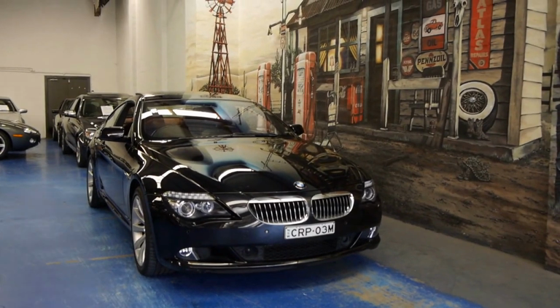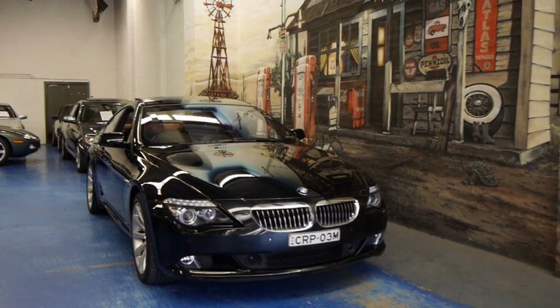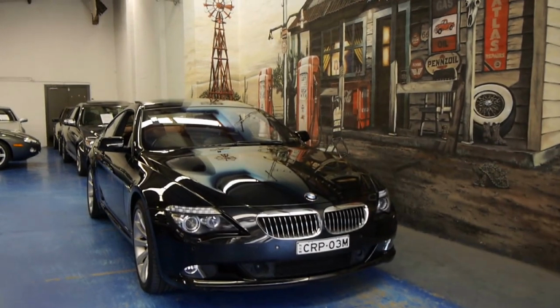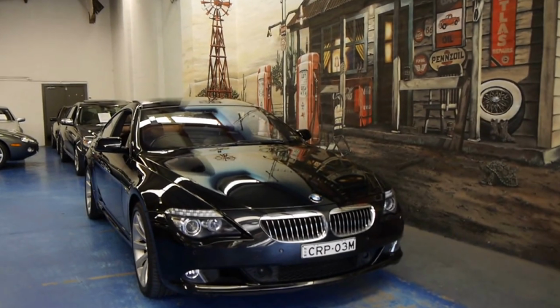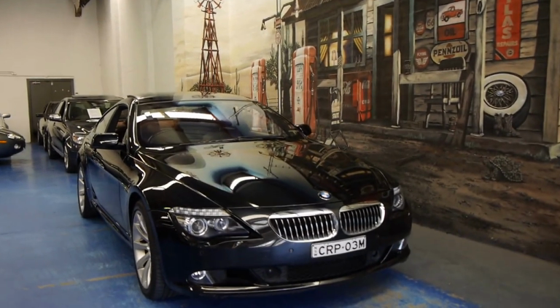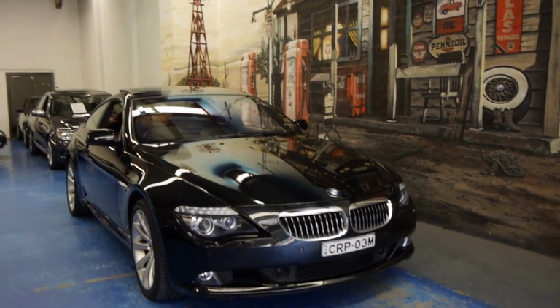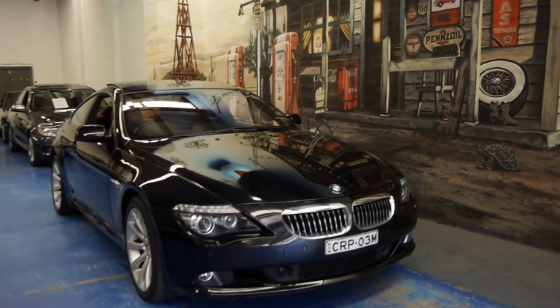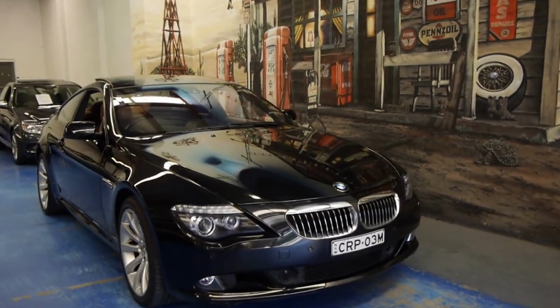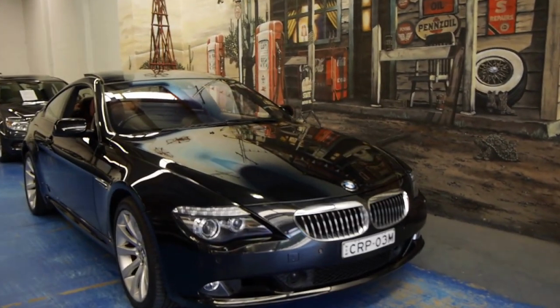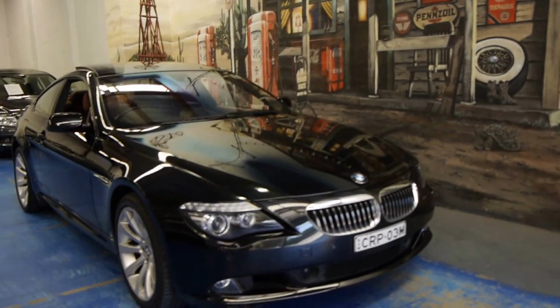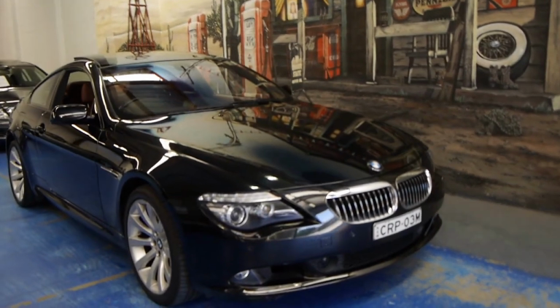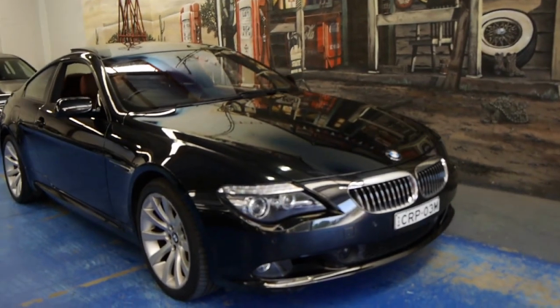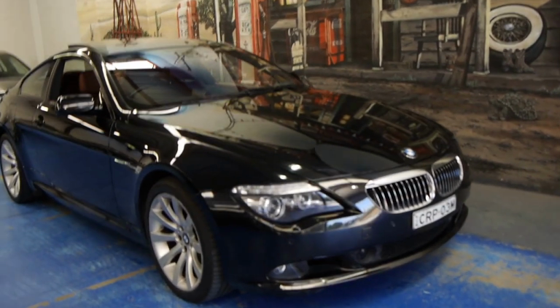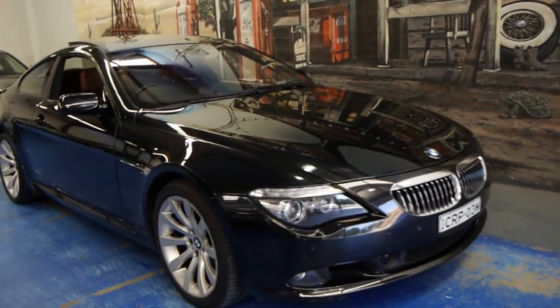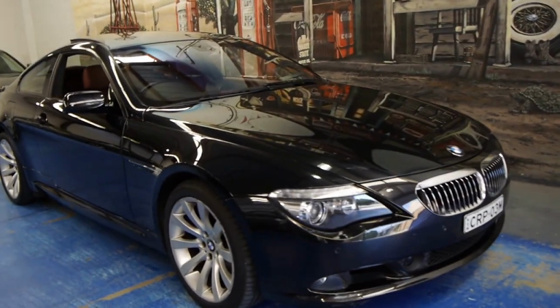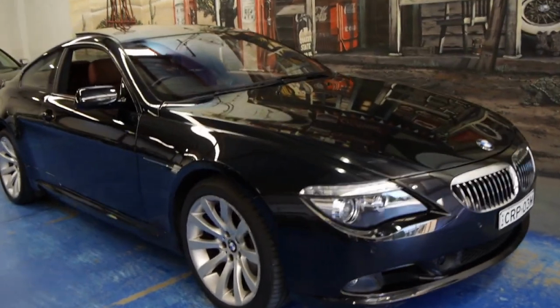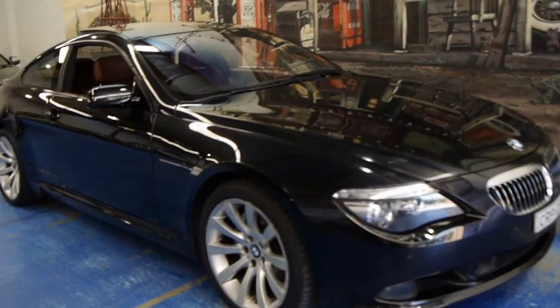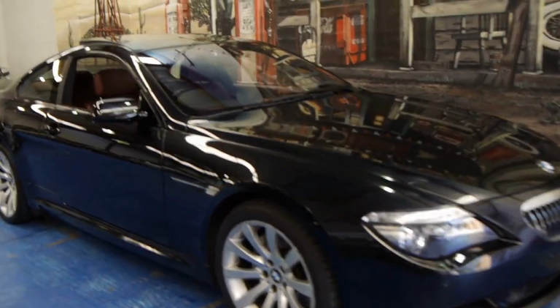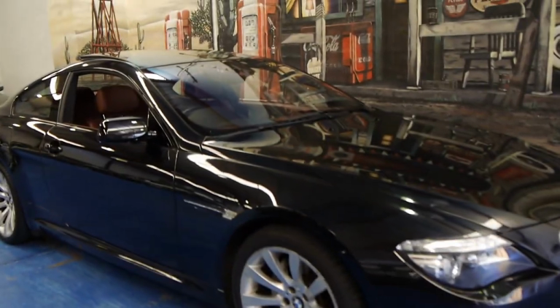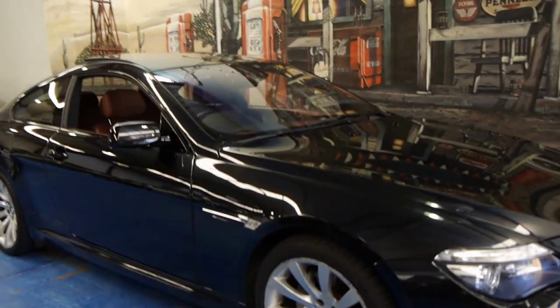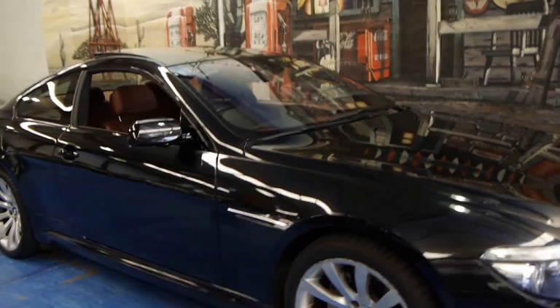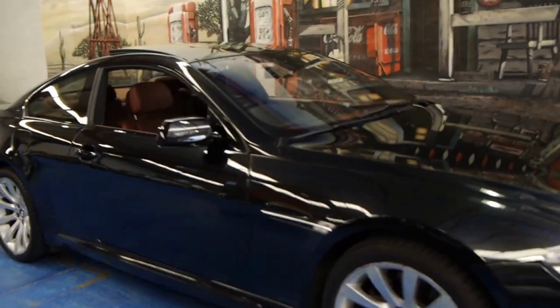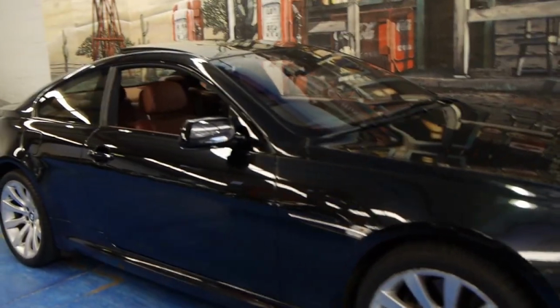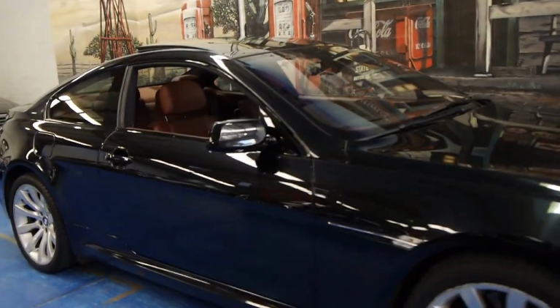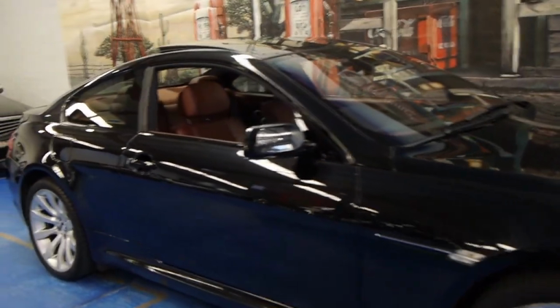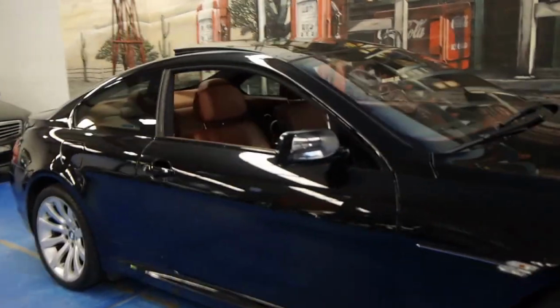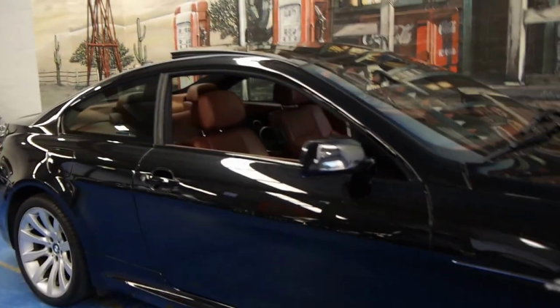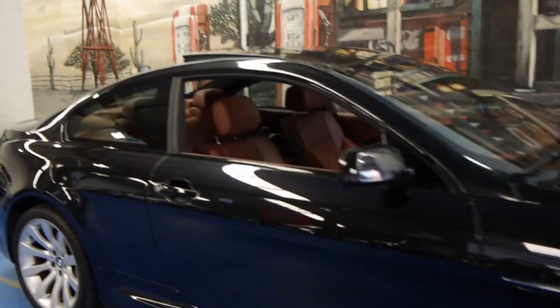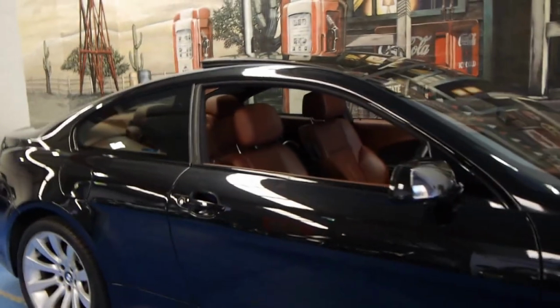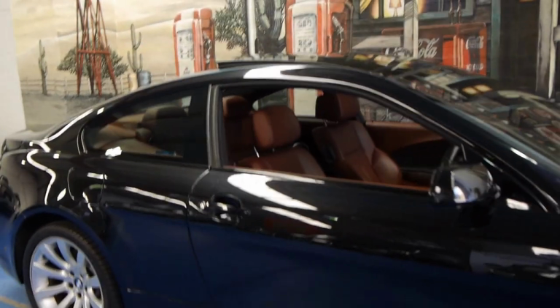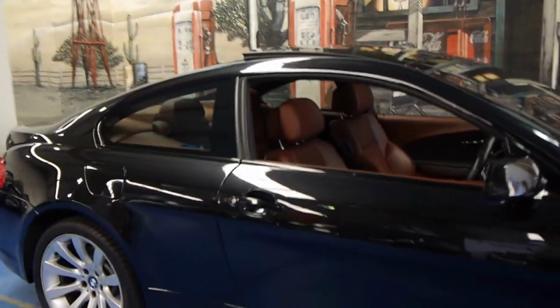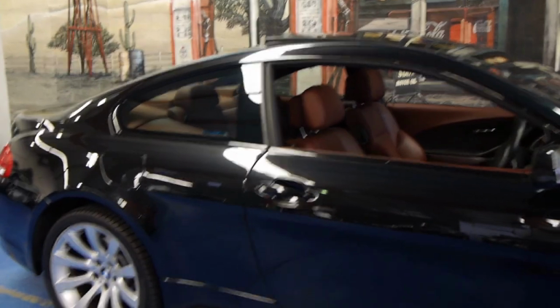Today we have for you a 2007 BMW 650i. It's black in colour and is absolutely gorgeous. Travelled 72,000 kilometres. It's the update model.